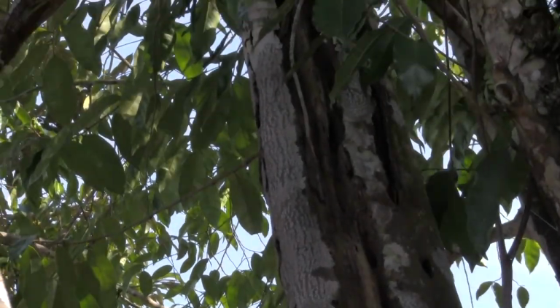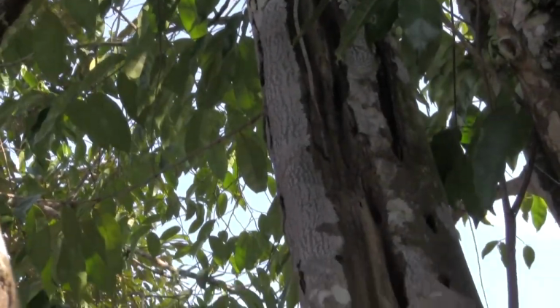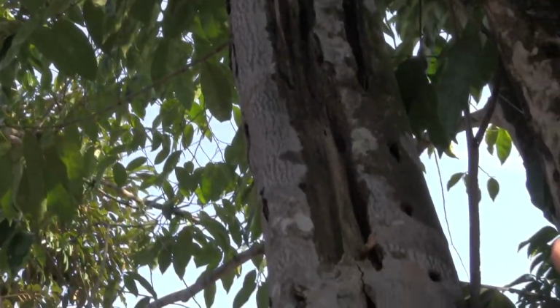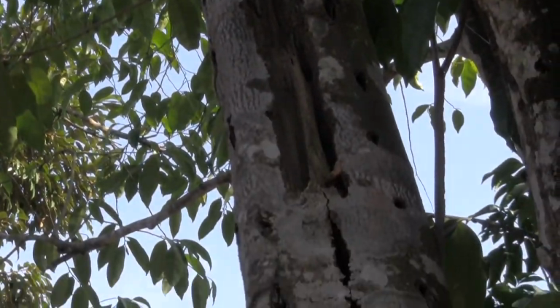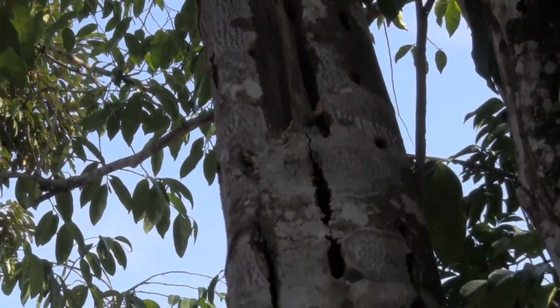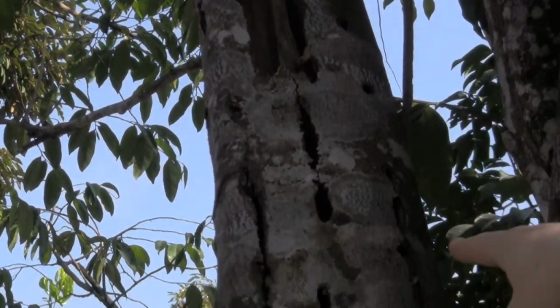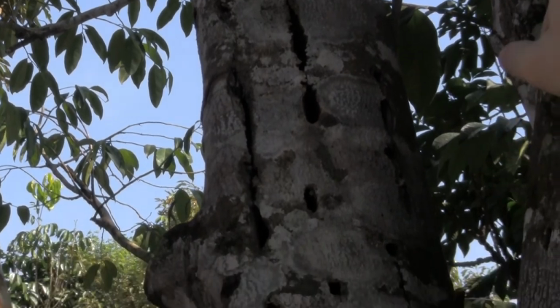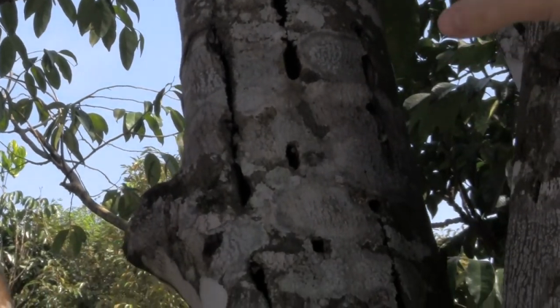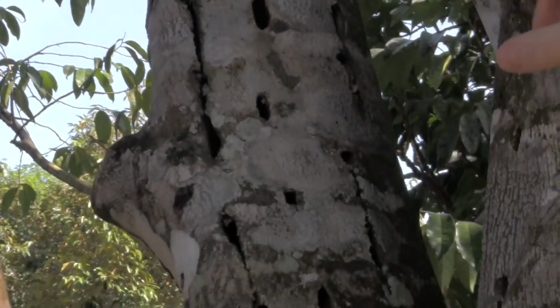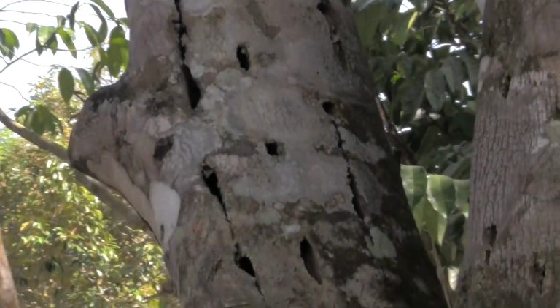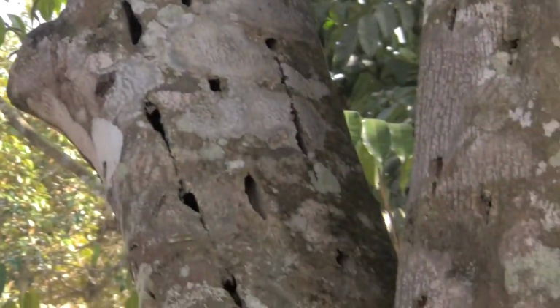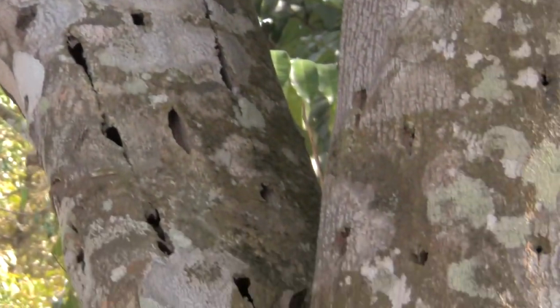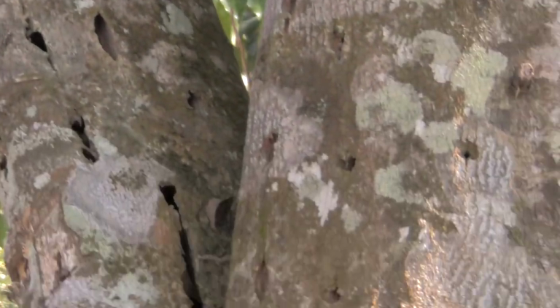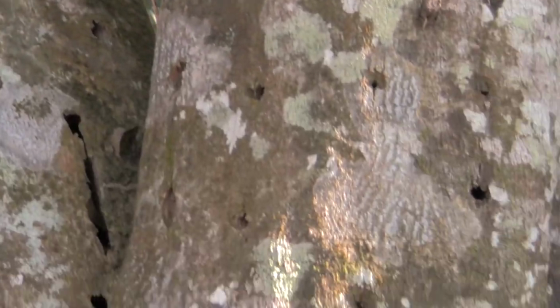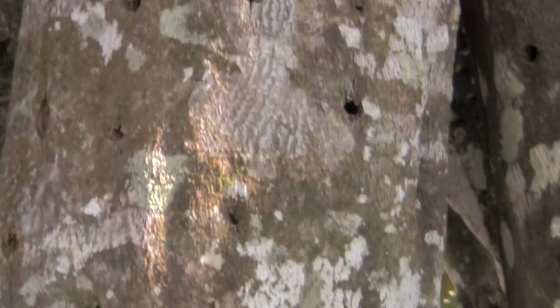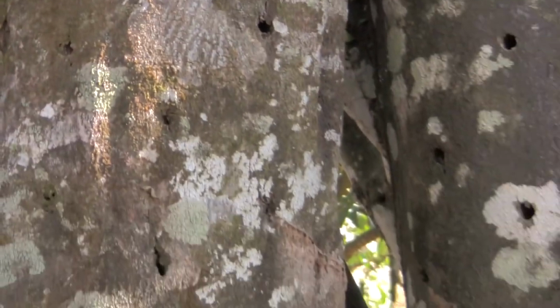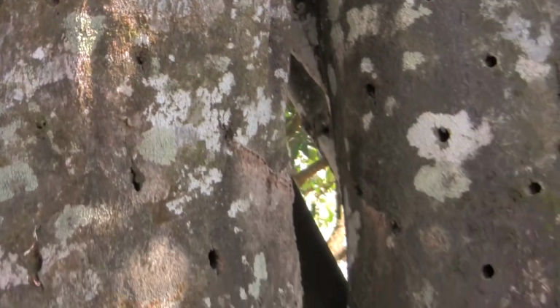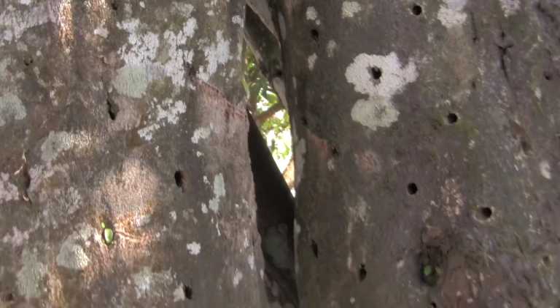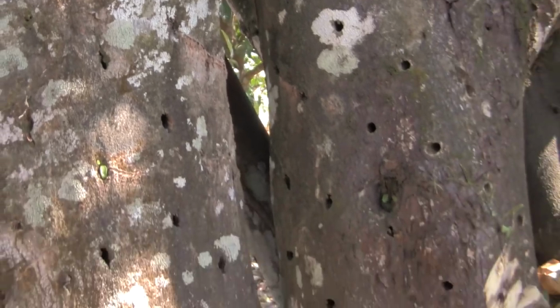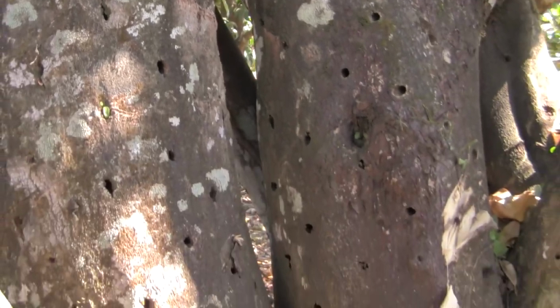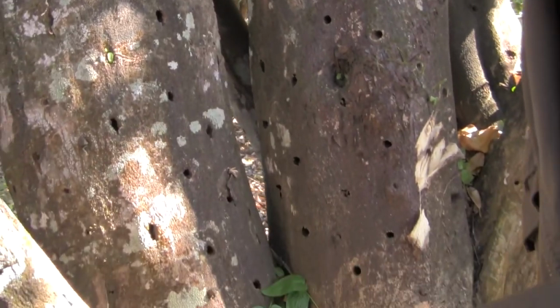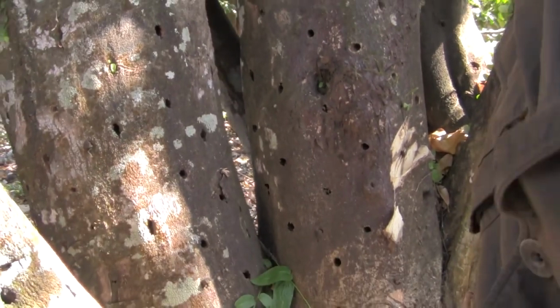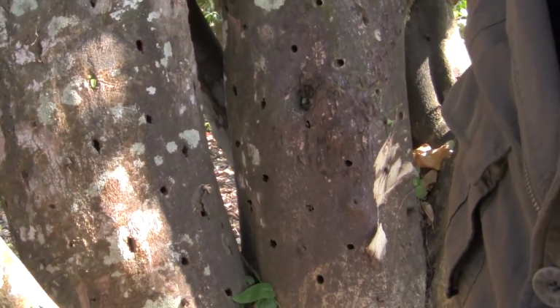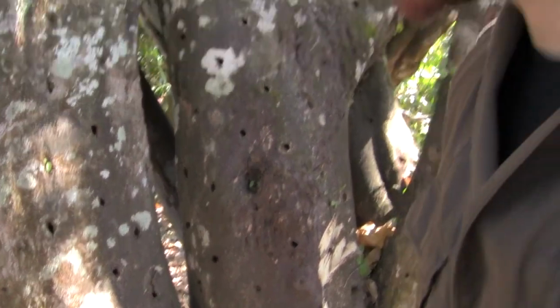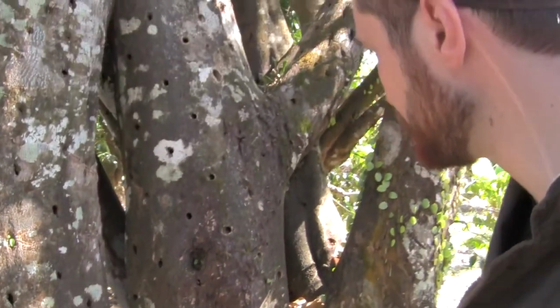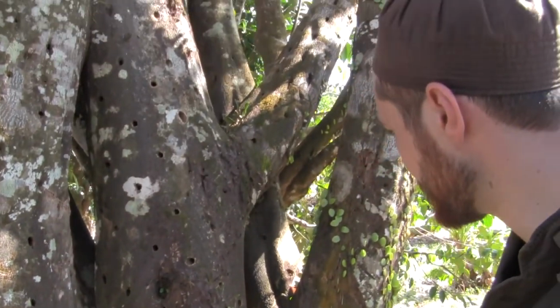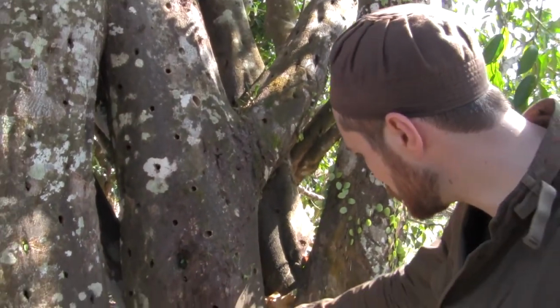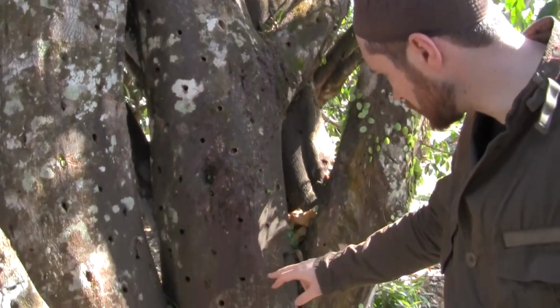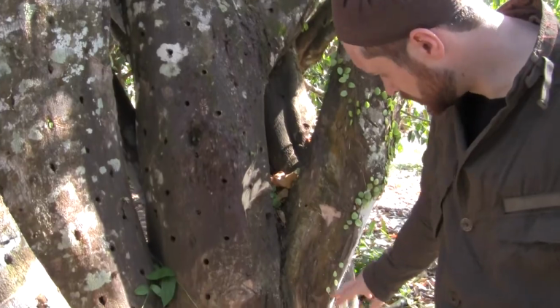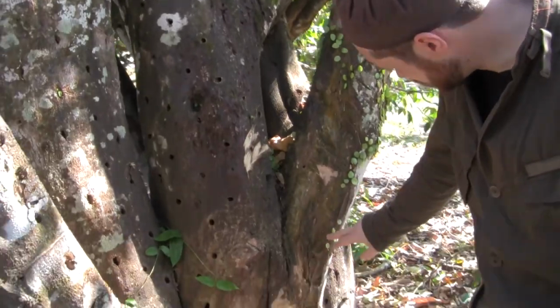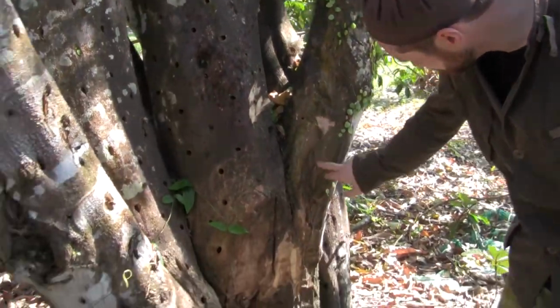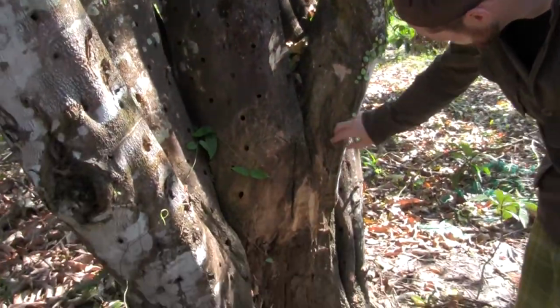You see the holes inside the branch and the empty spots there. Everything is diseased and infected. Beautifully, beautifully infected tree.